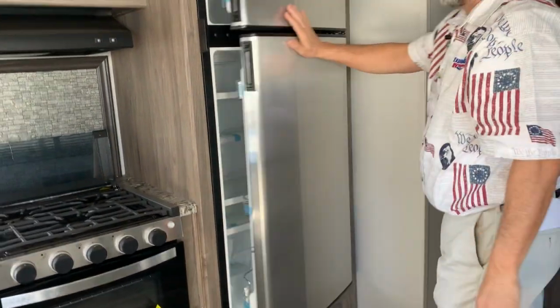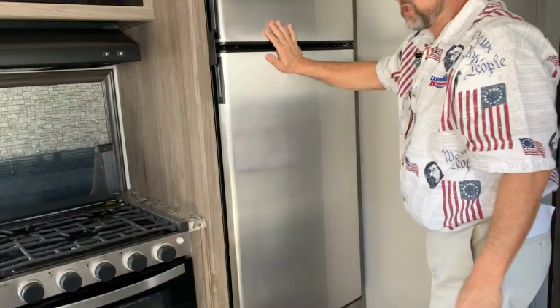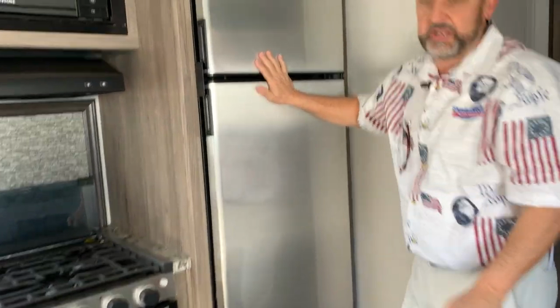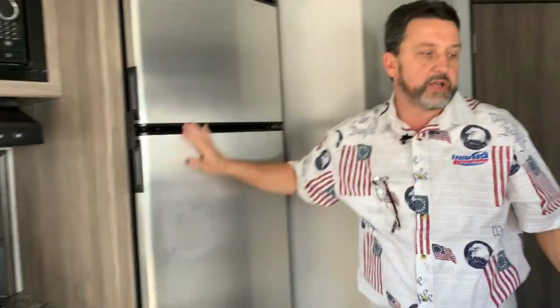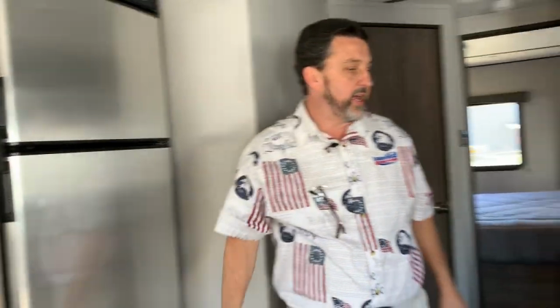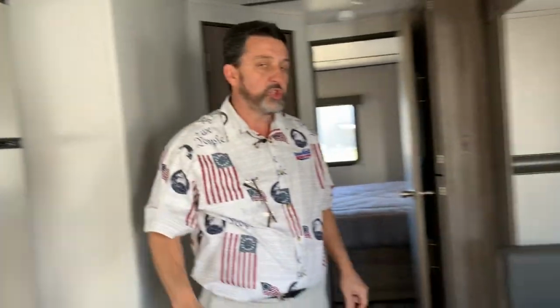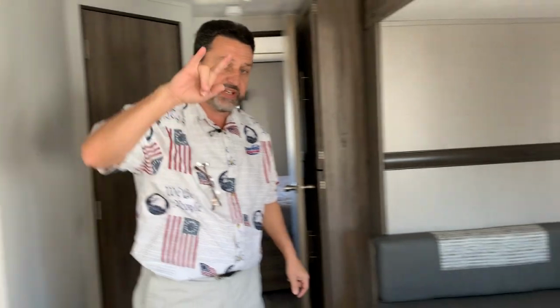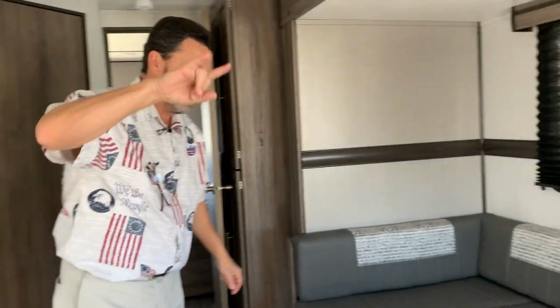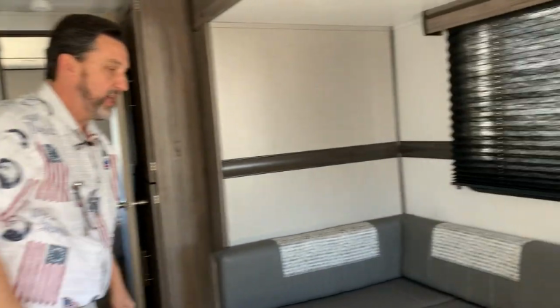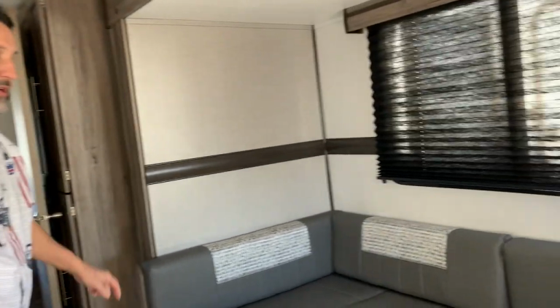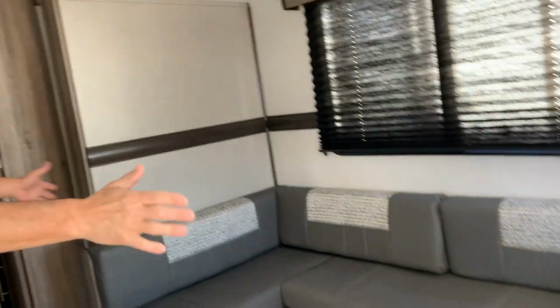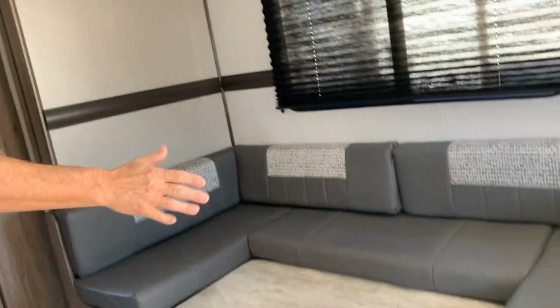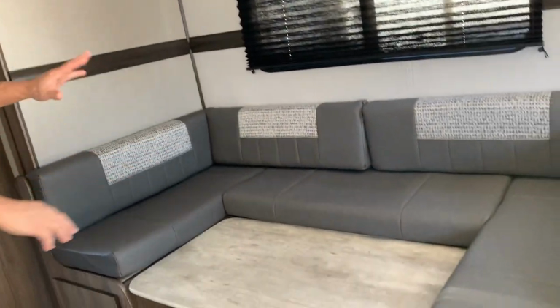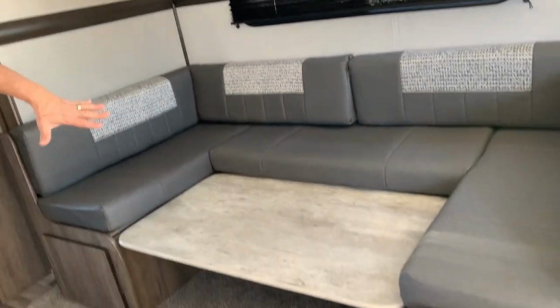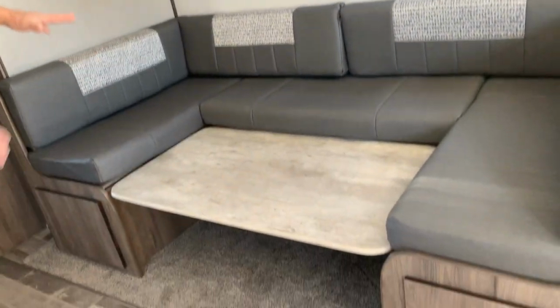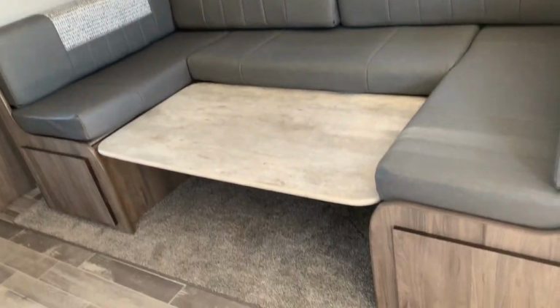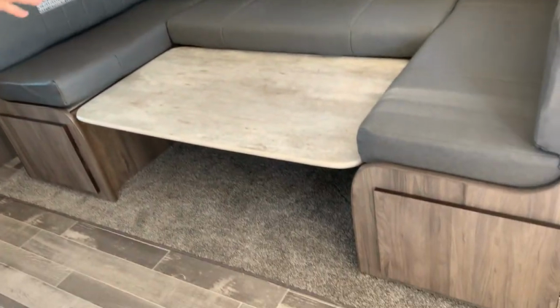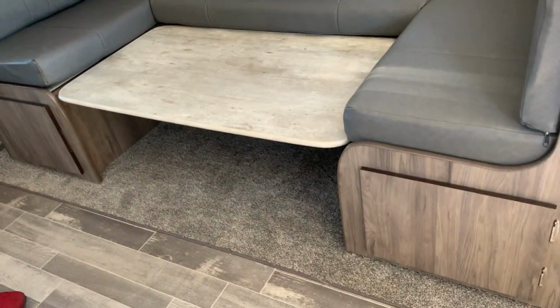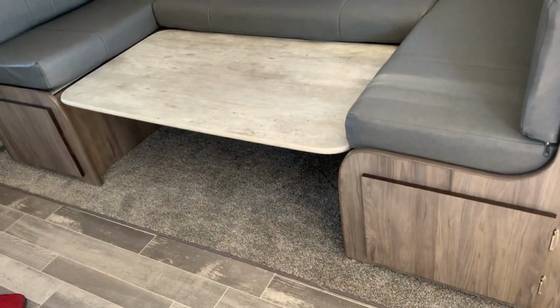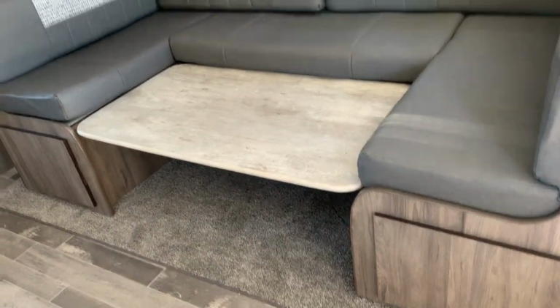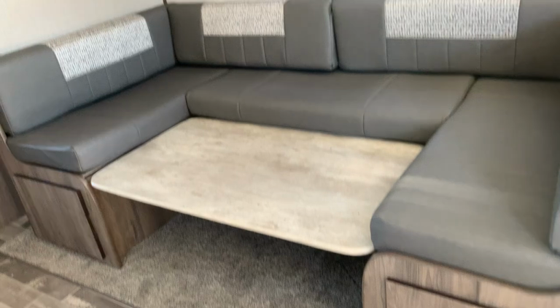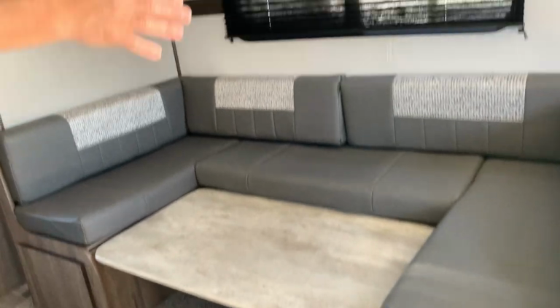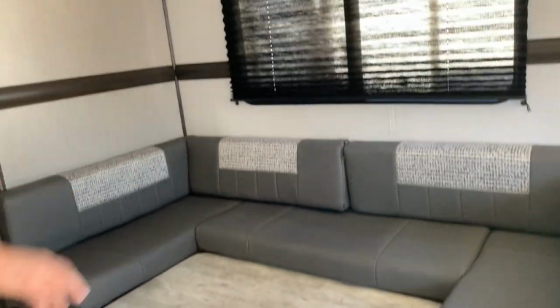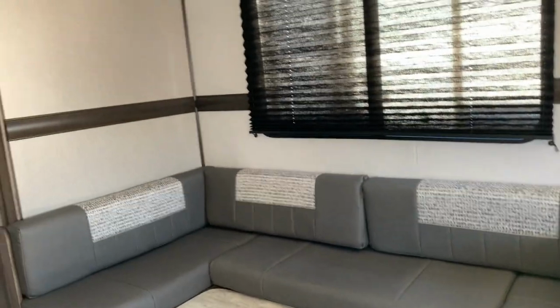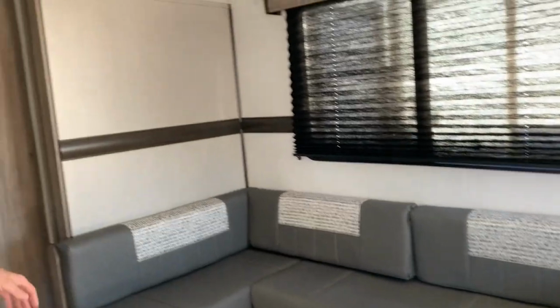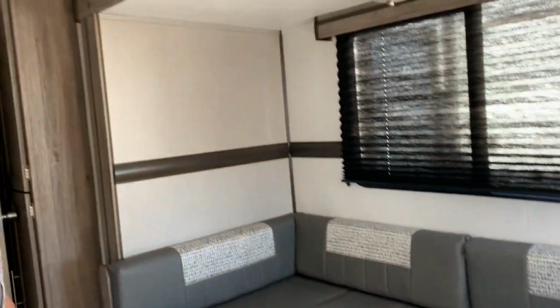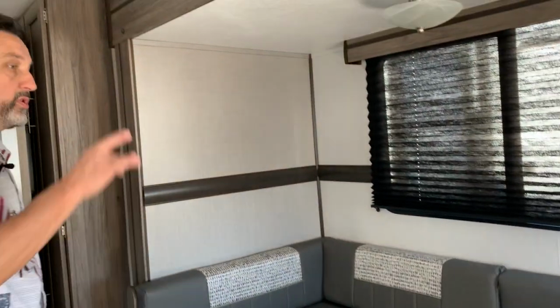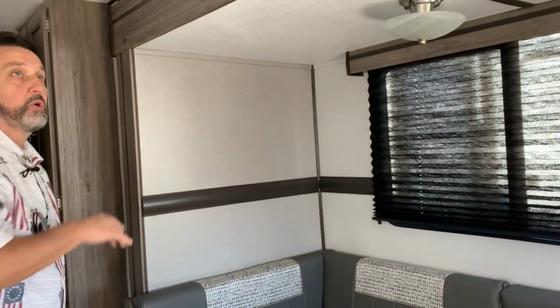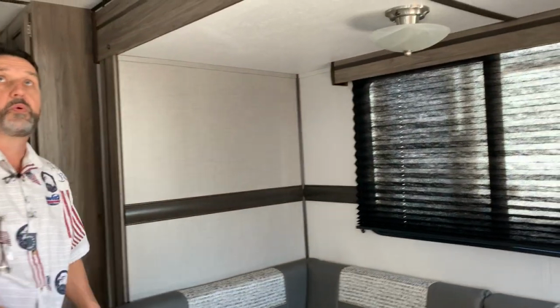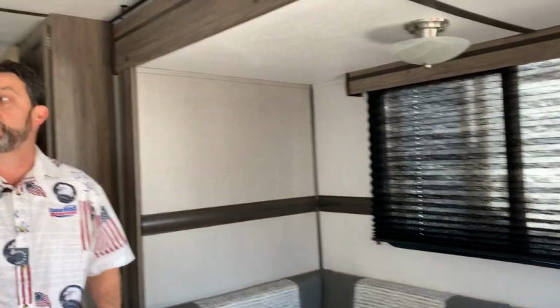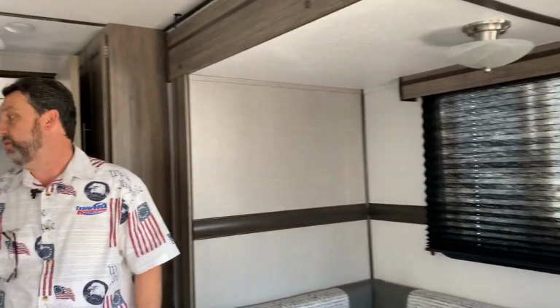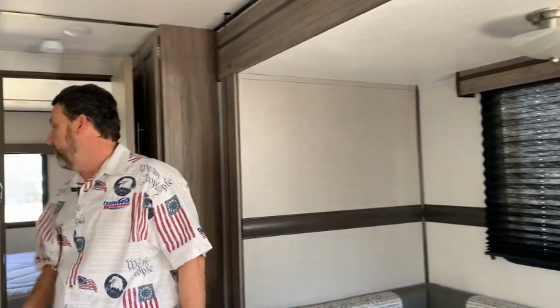Lots of space. Two ACs, your dinette here — when you put two cushions down there you've got a bed, and that's a full six foot, so taller folks will fit. USB charging ports are built into the wall.